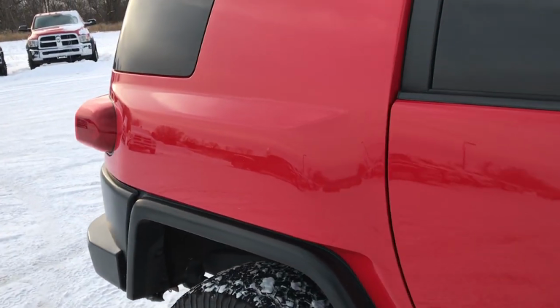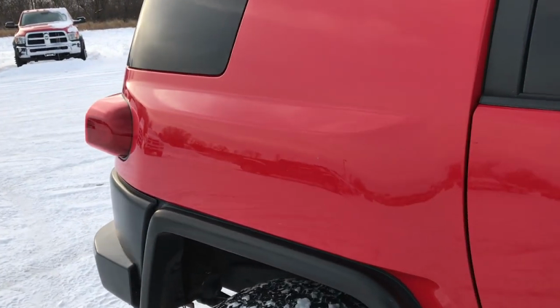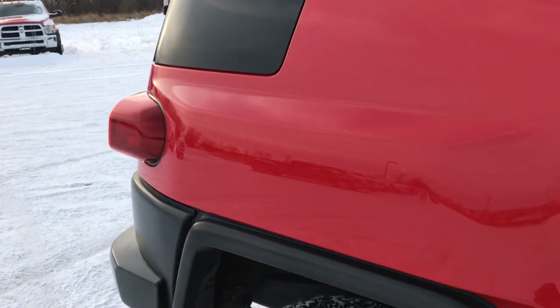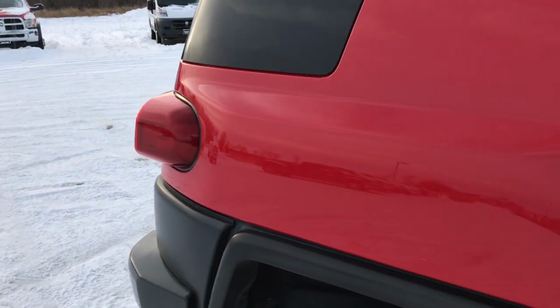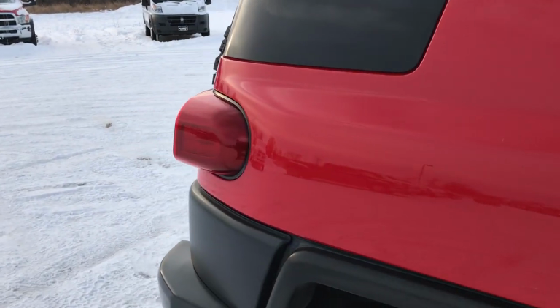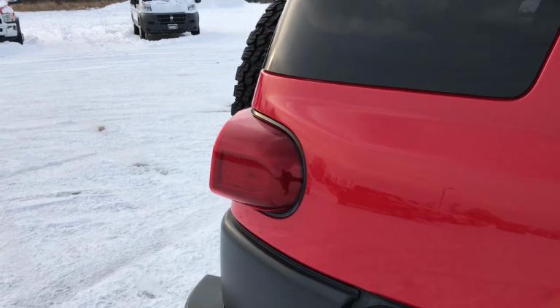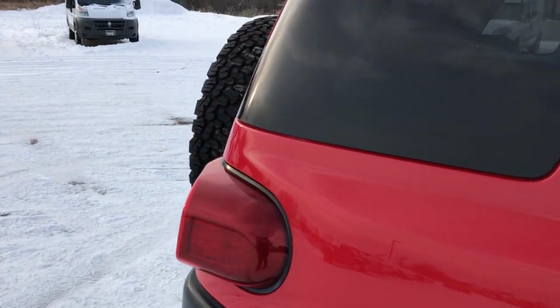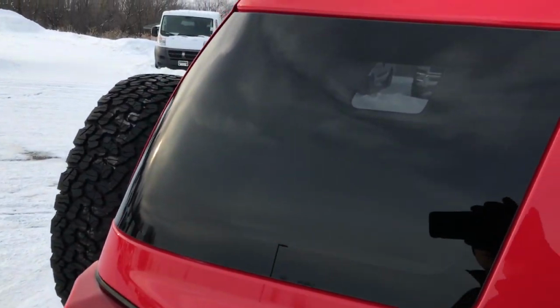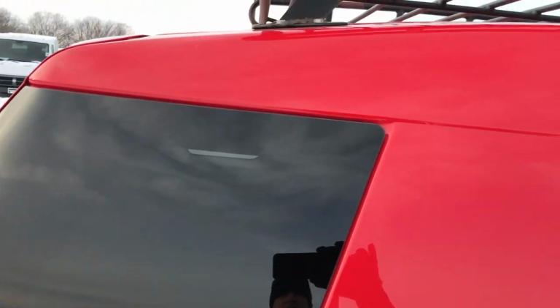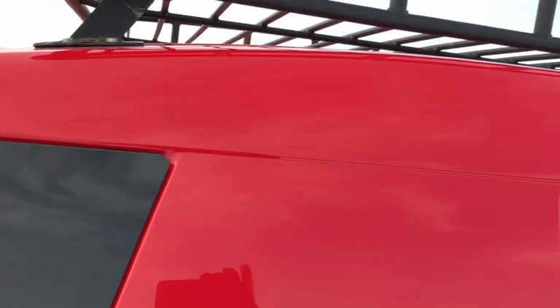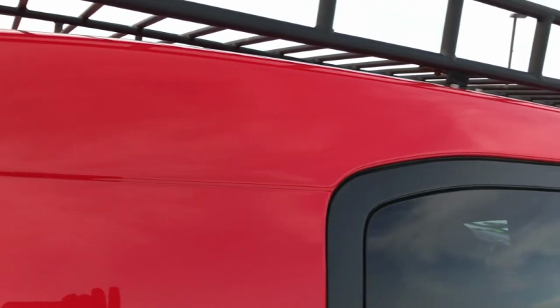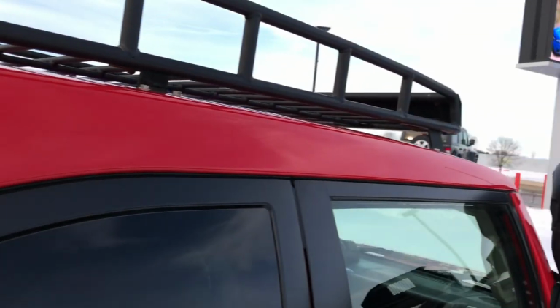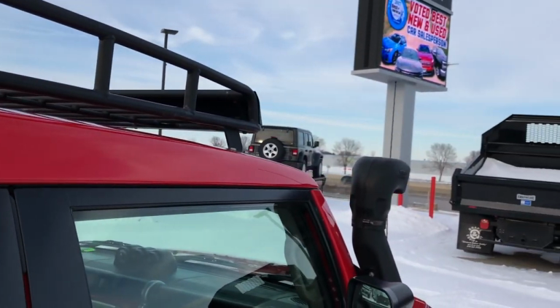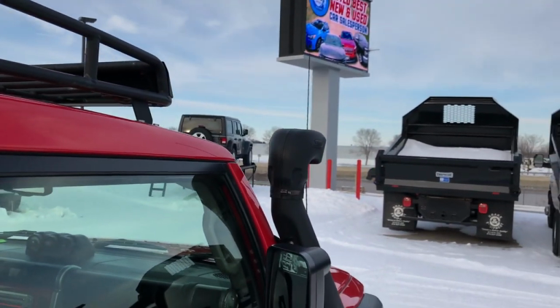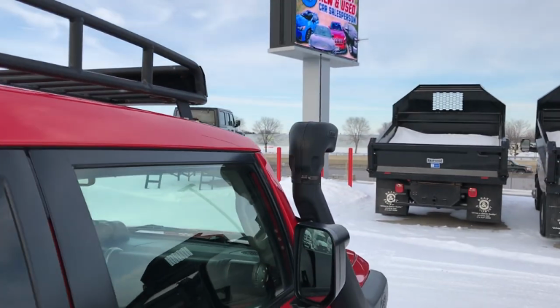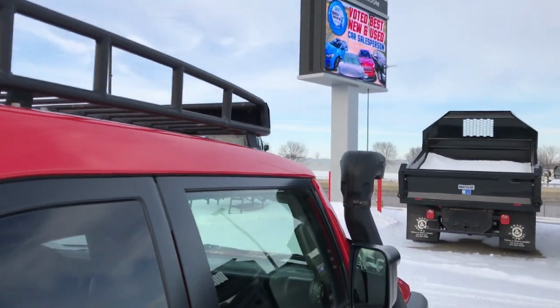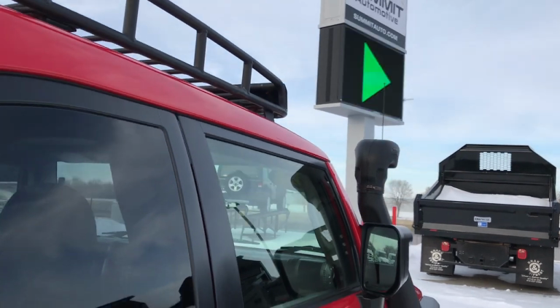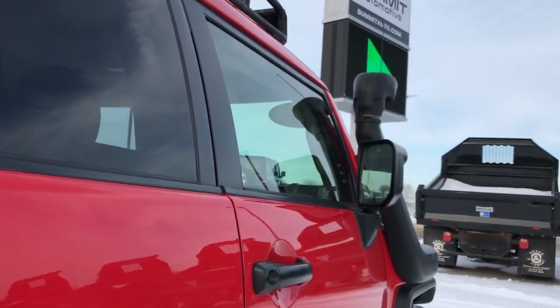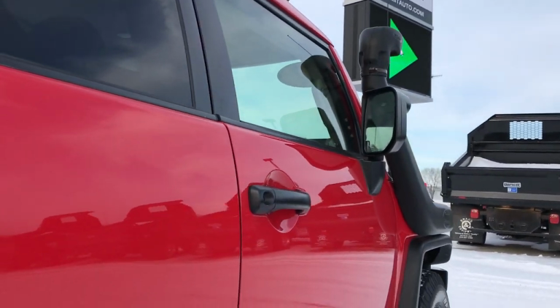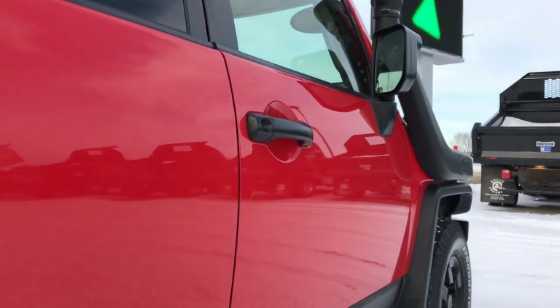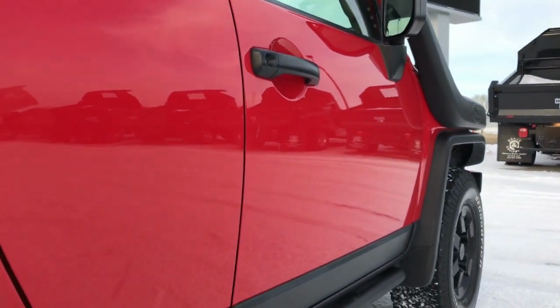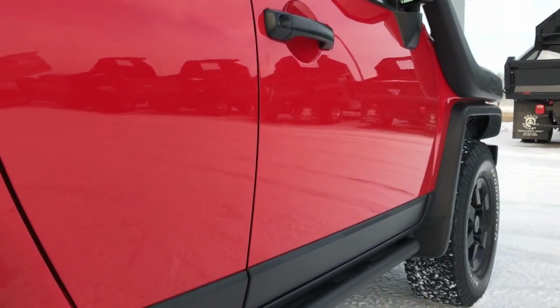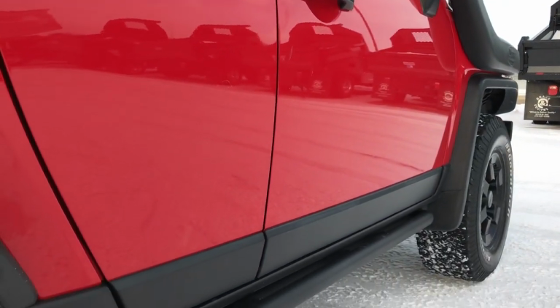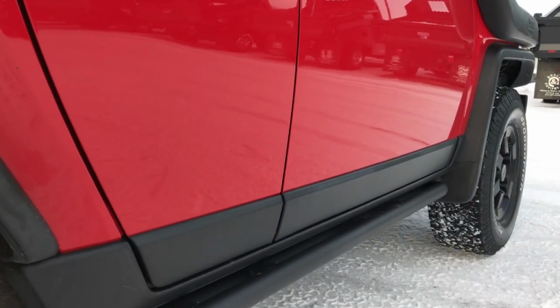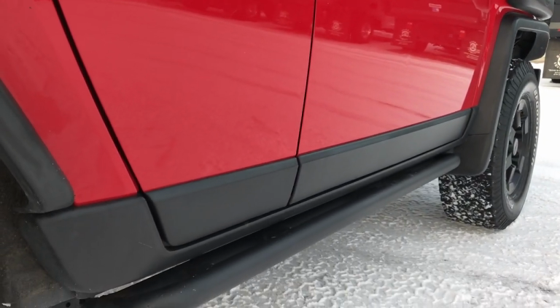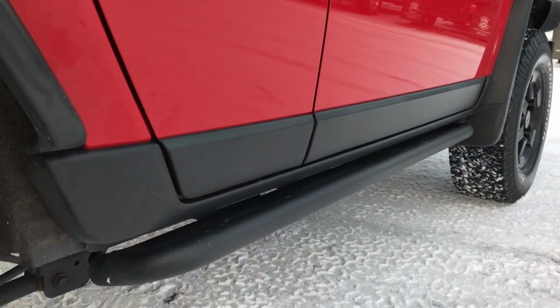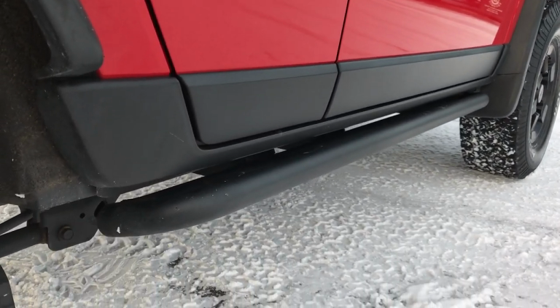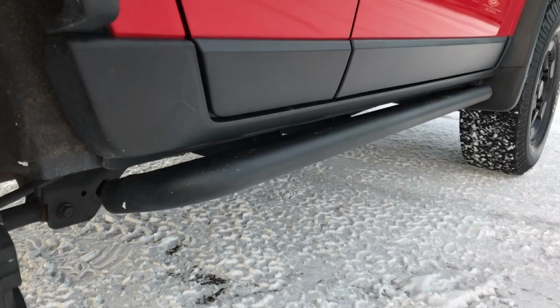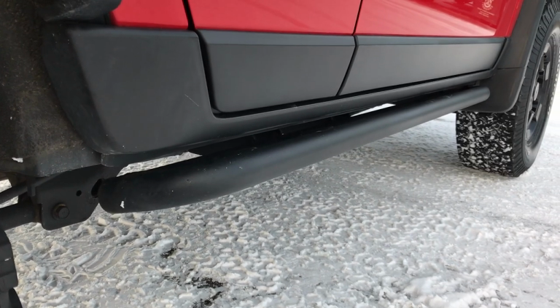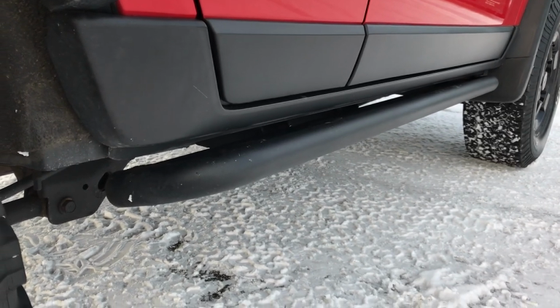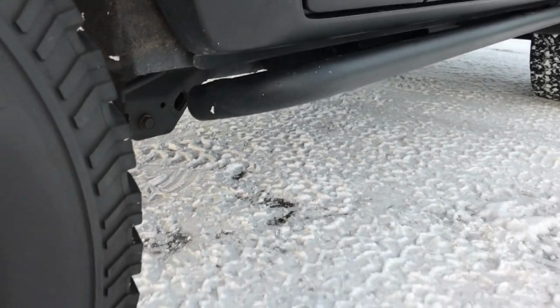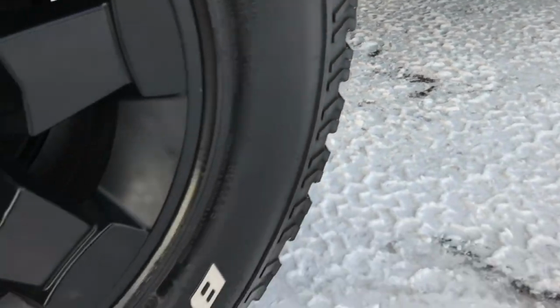We take these HD videos so if you are far away, or even if you're close by and just cannot make the trip down but you're still interested in purchasing the vehicle, you can still see the vehicle, hear the vehicle, and have confidence in what you're looking at before you even get here. It has the rock rails on the bottom.